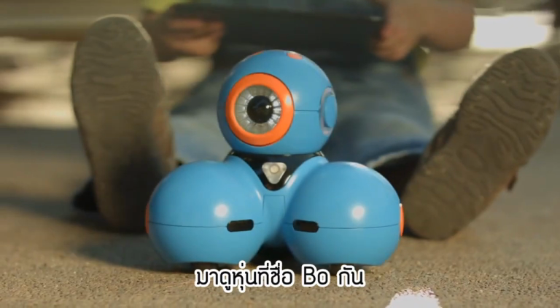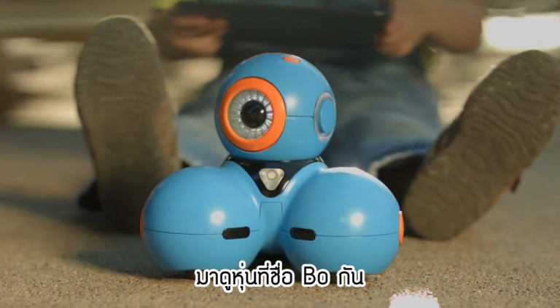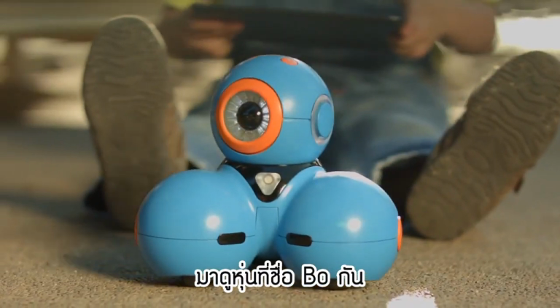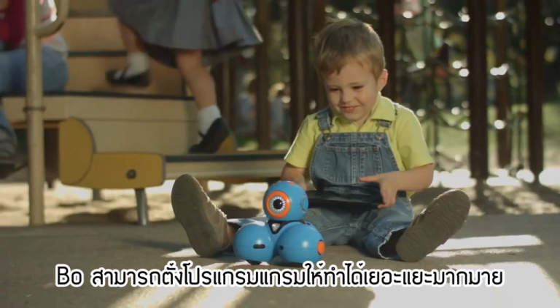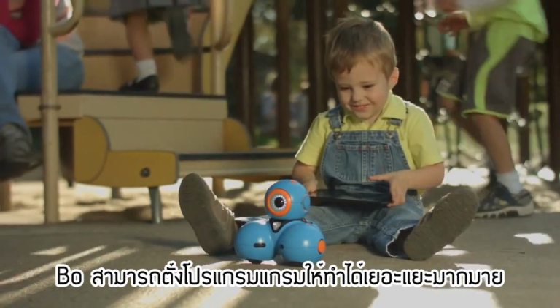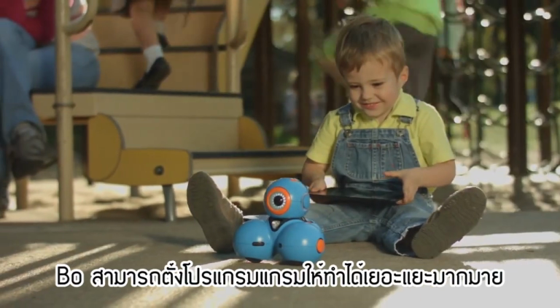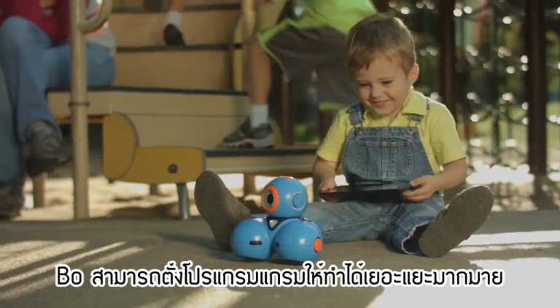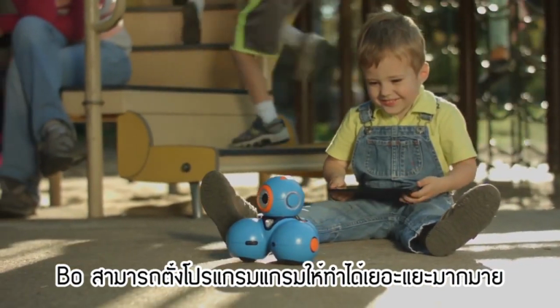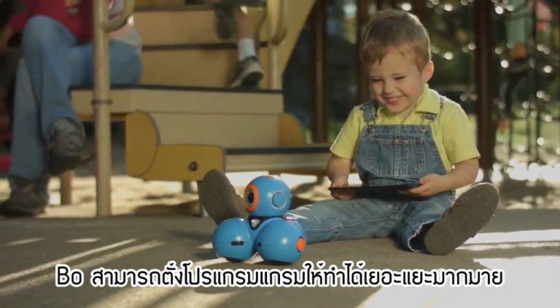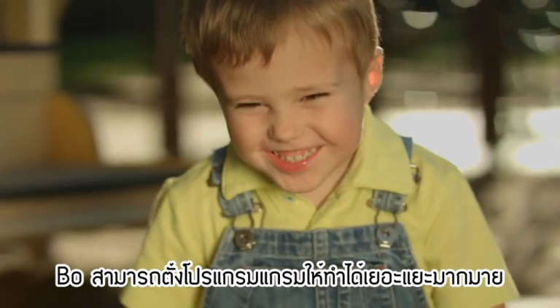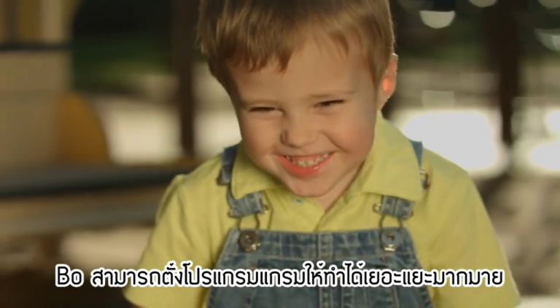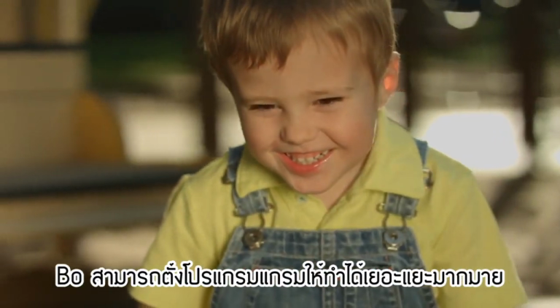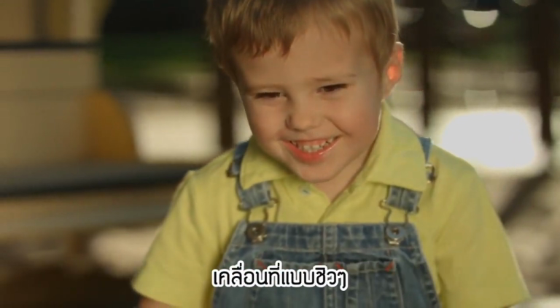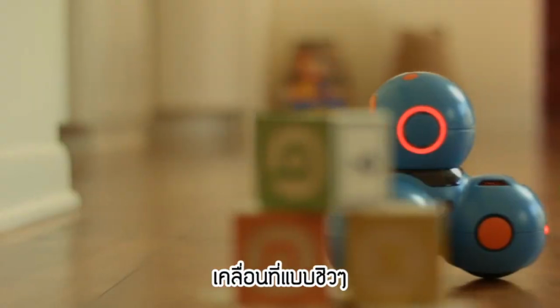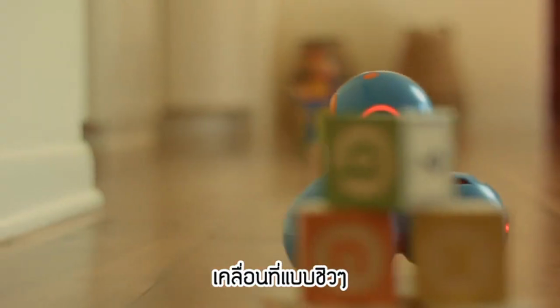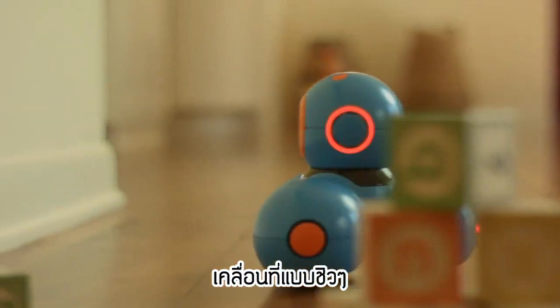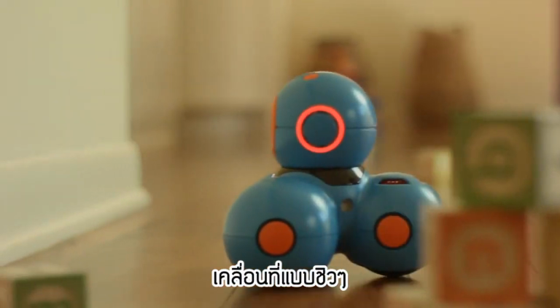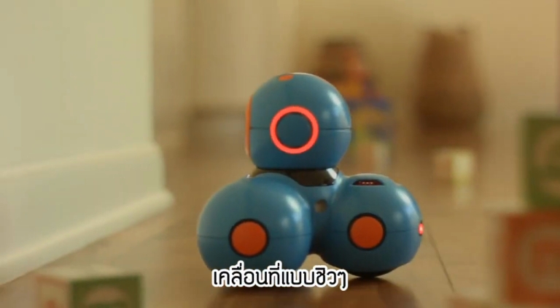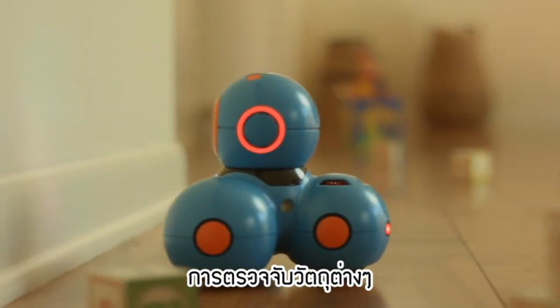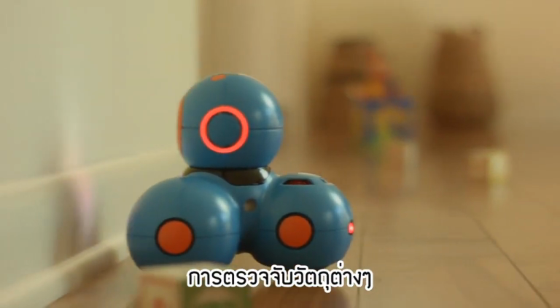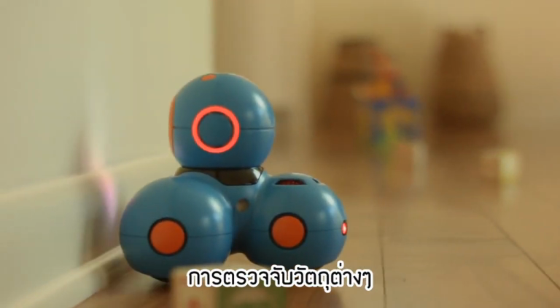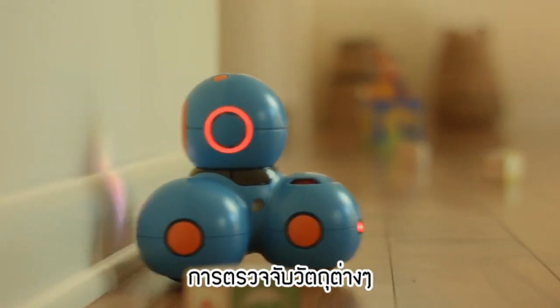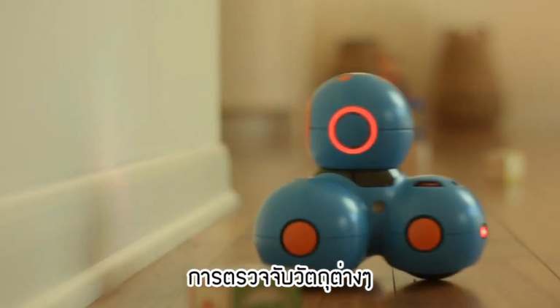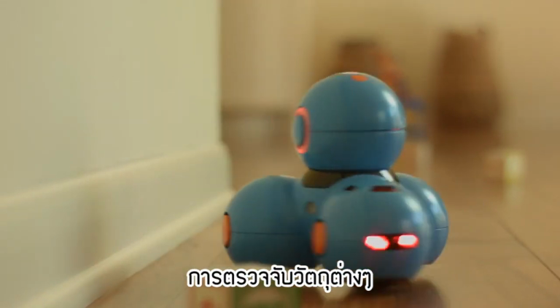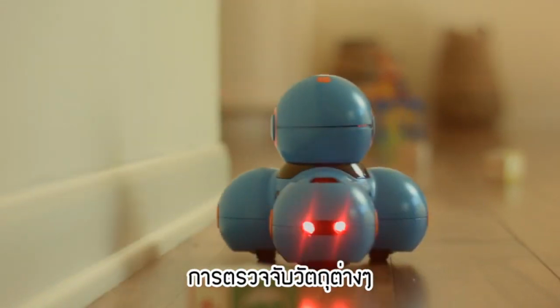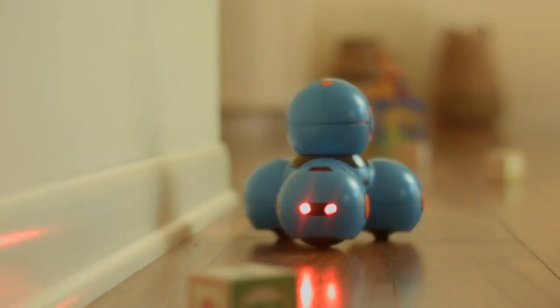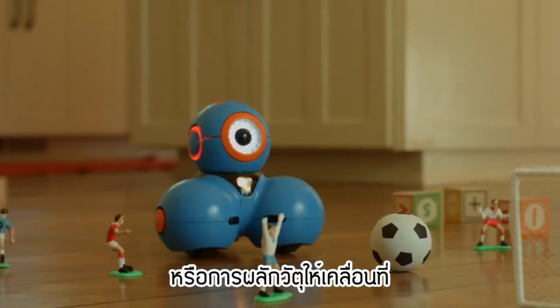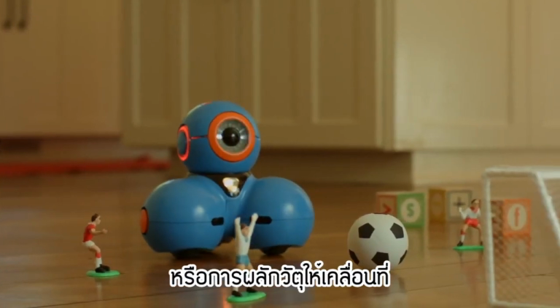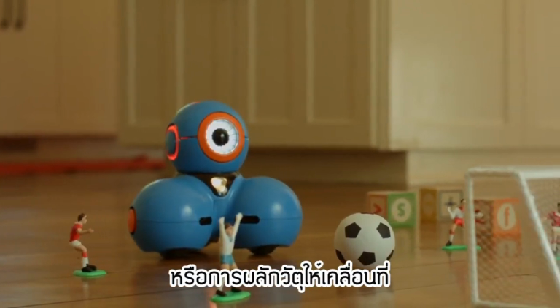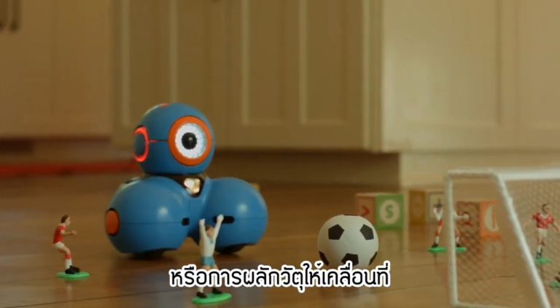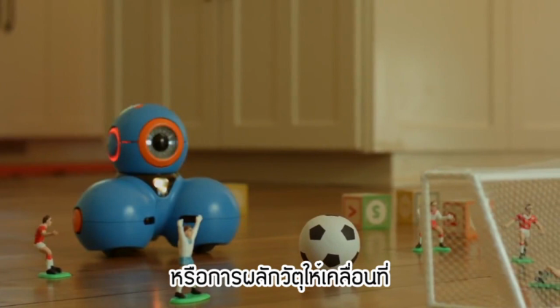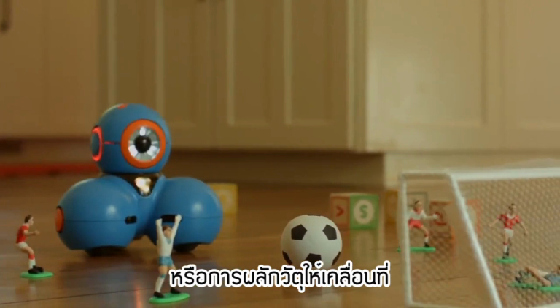Meet Bo. Bo can be programmed to do an unlimited number of things, from basic movement, to object detection, to complex sequences of instructions.